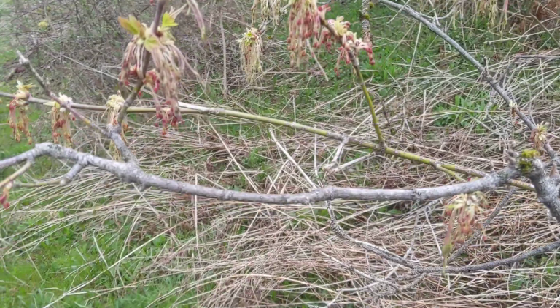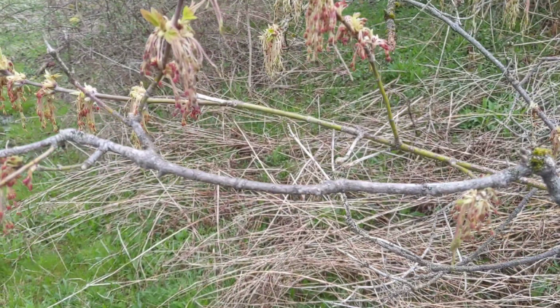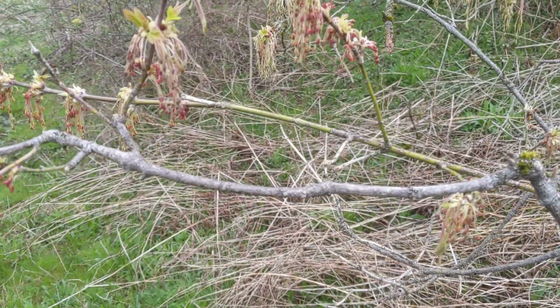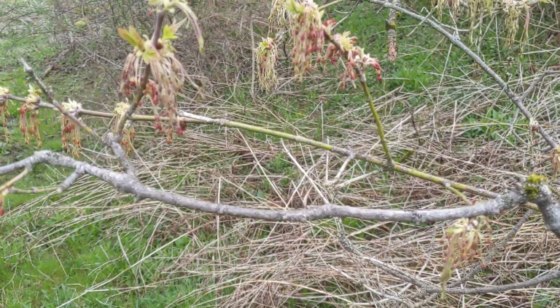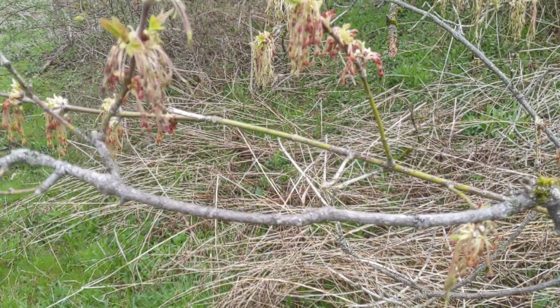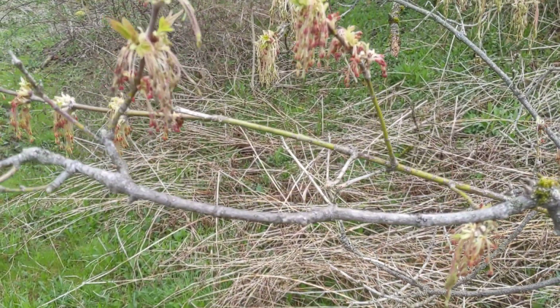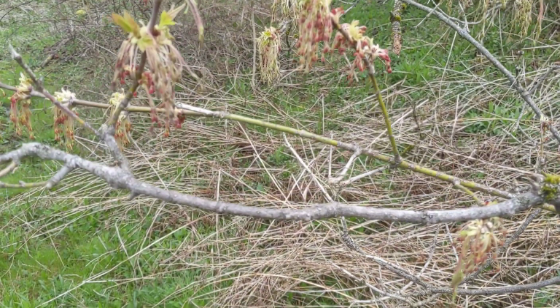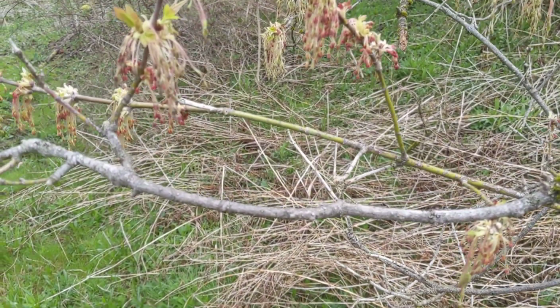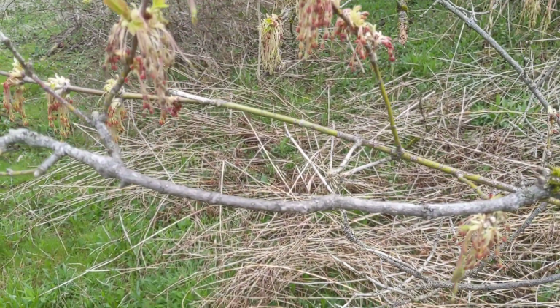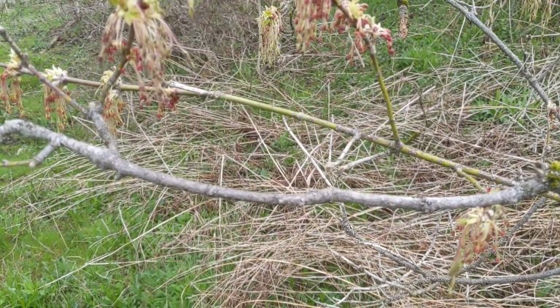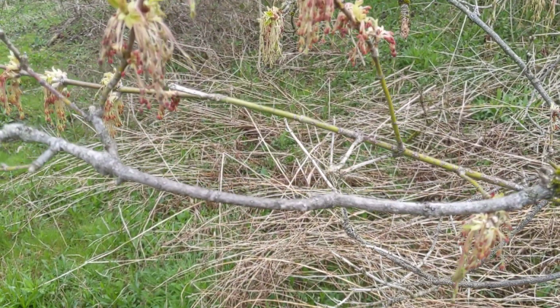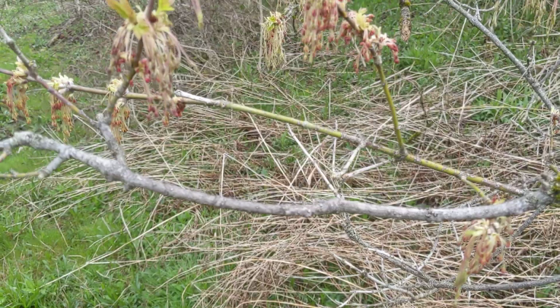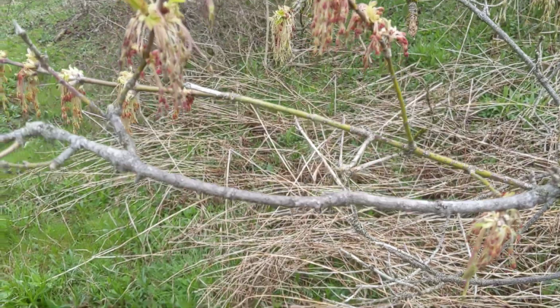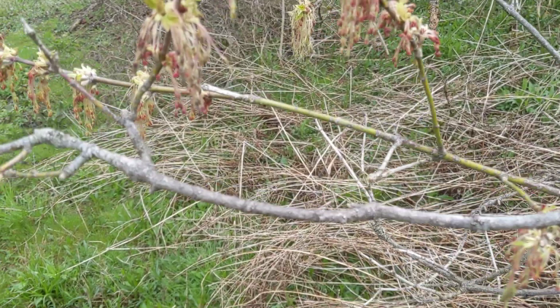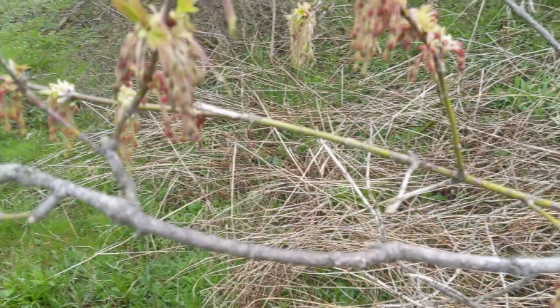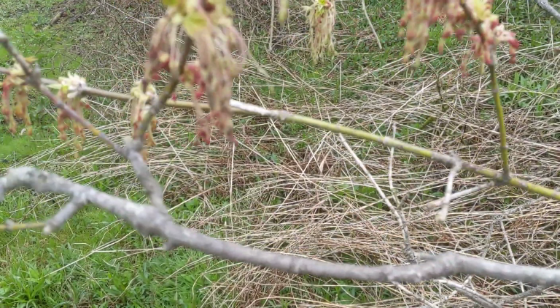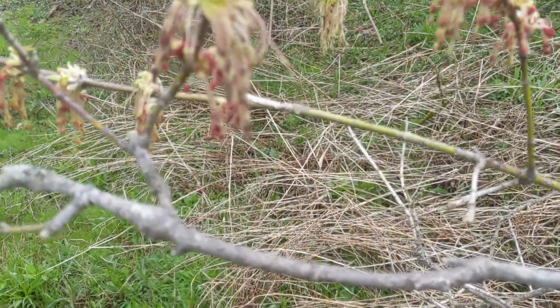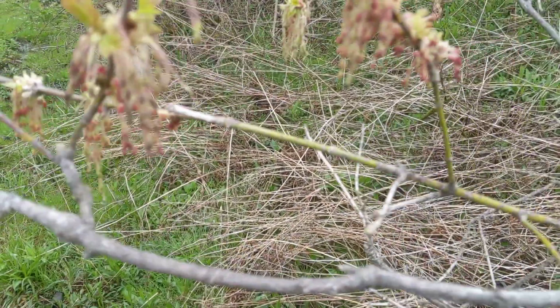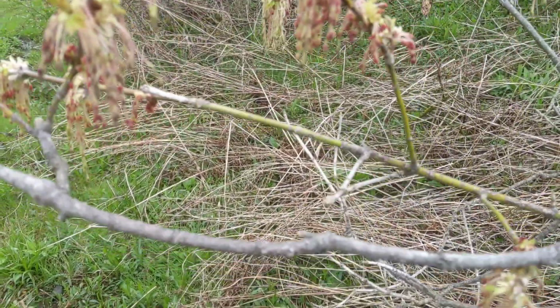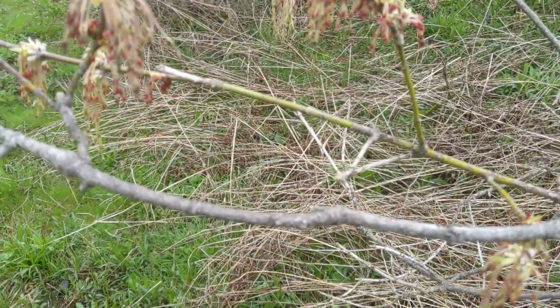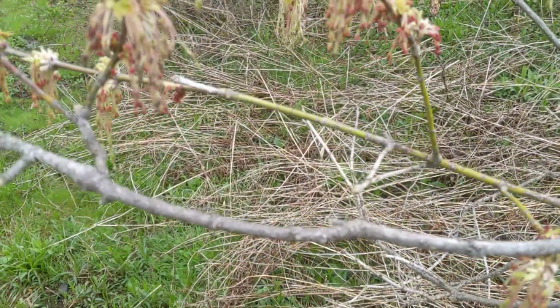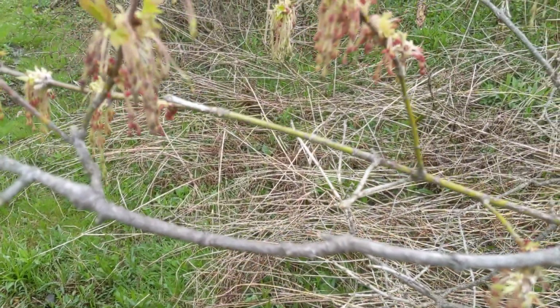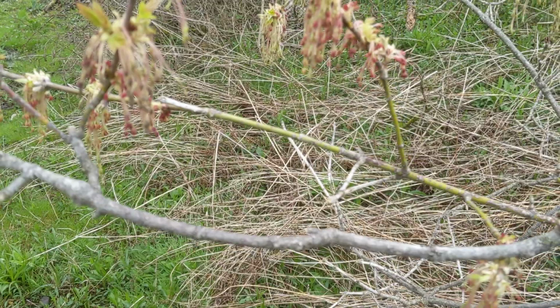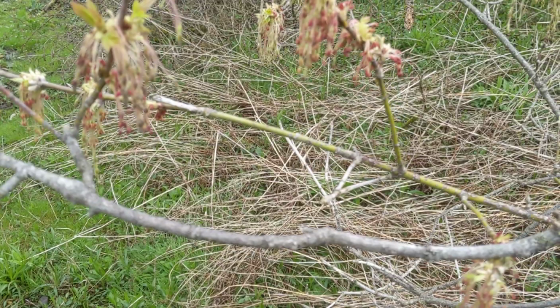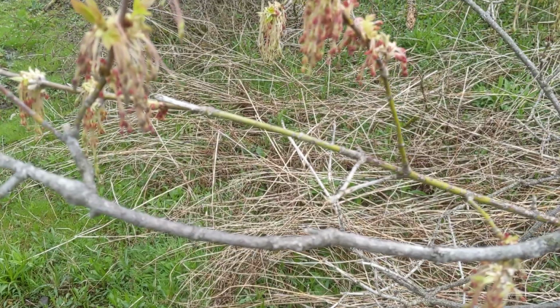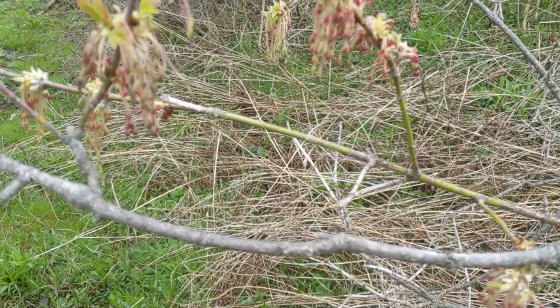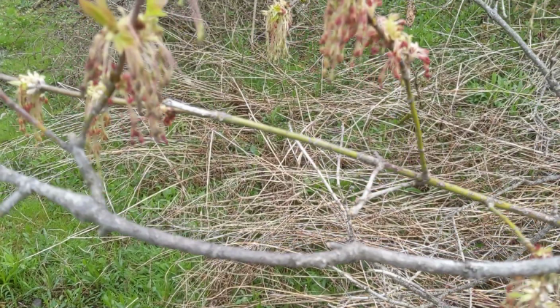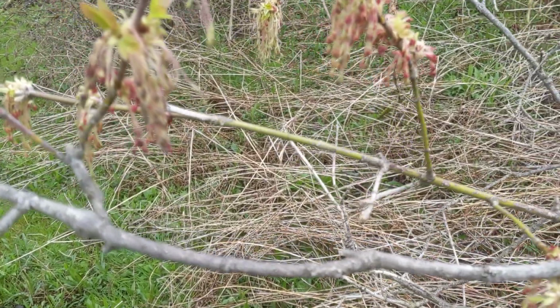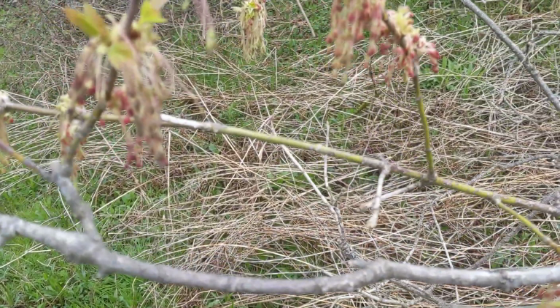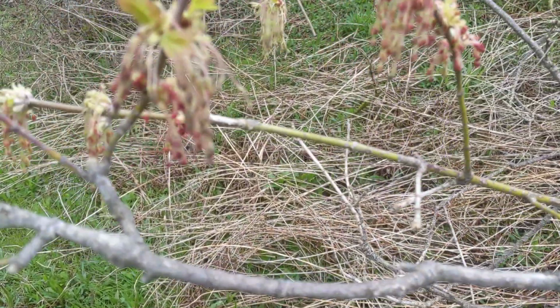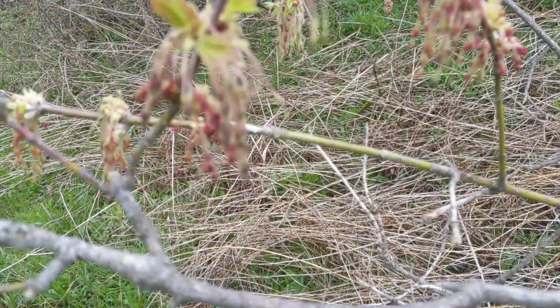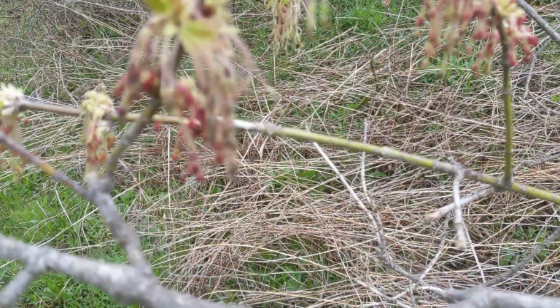But there are a few different ways you can tell it's not ash. One is it's going to make a seed that looks just like a maple tree seed — it's shaped just like a sugar maple, except it's more like downward. If you see them, it's obvious it's maple.